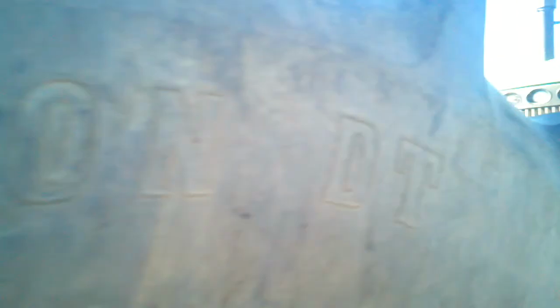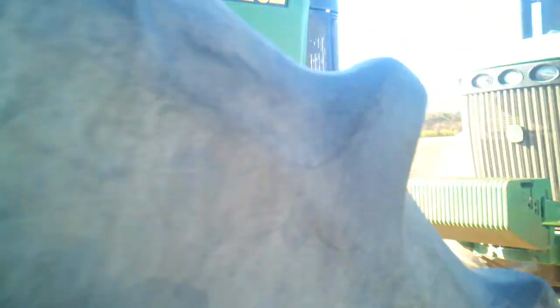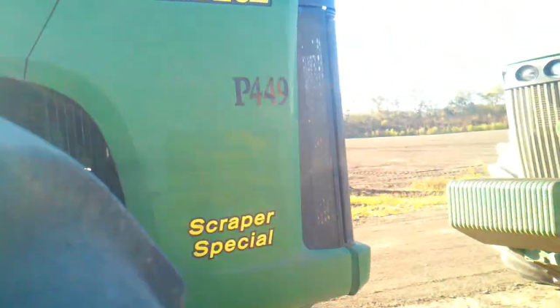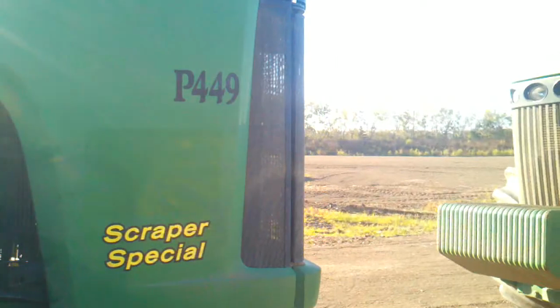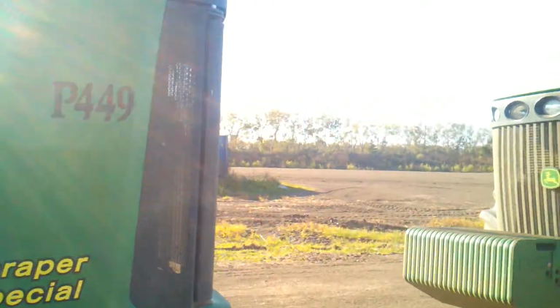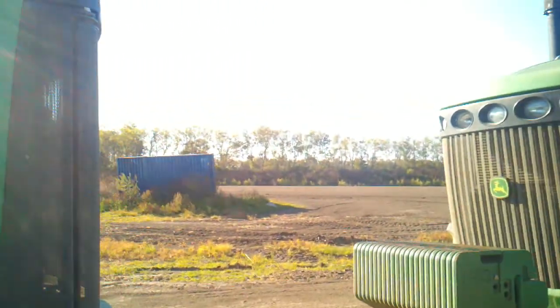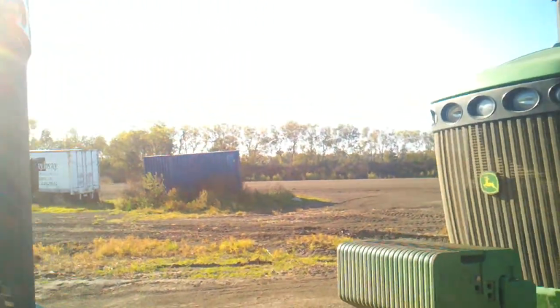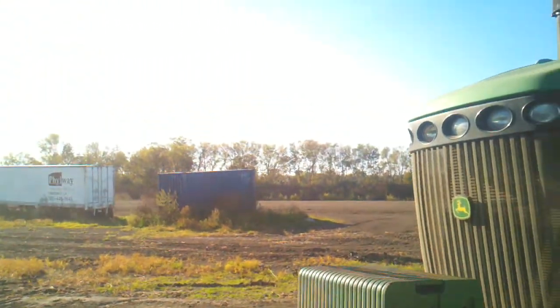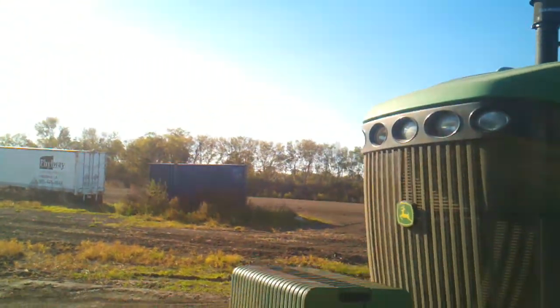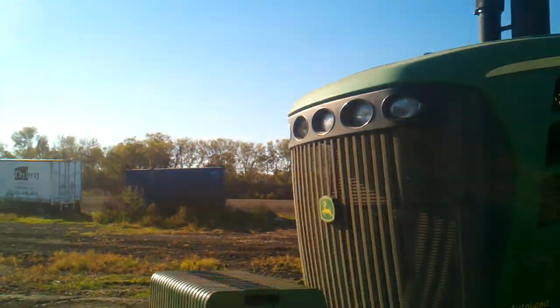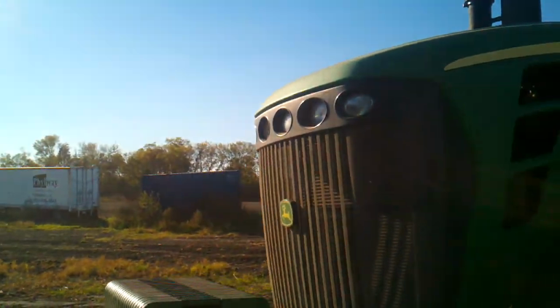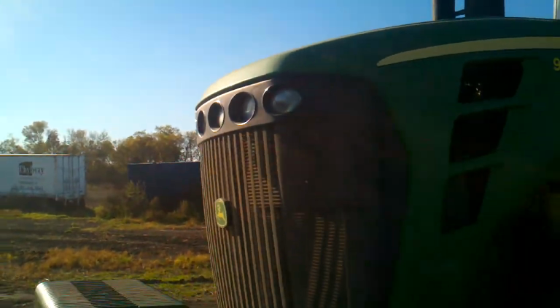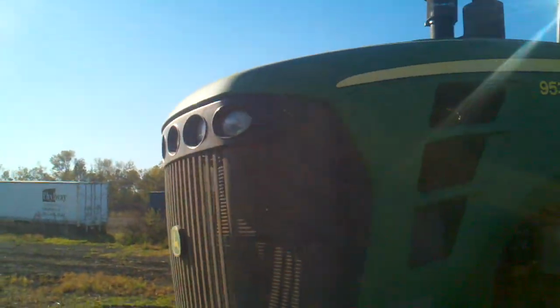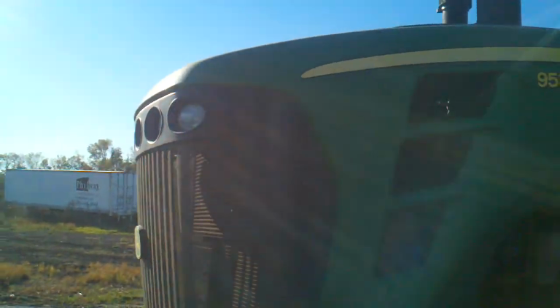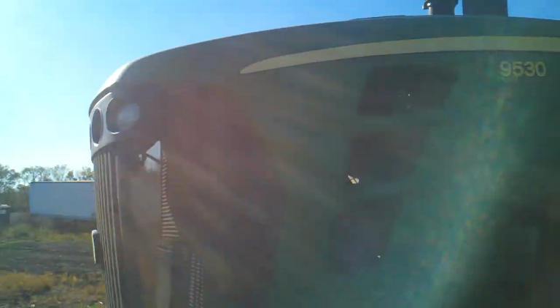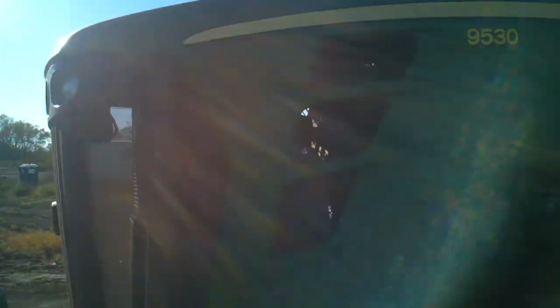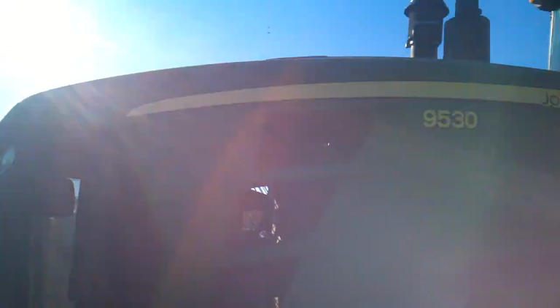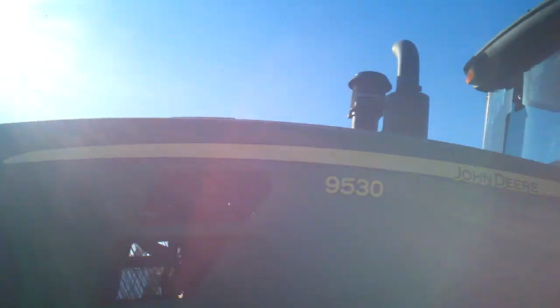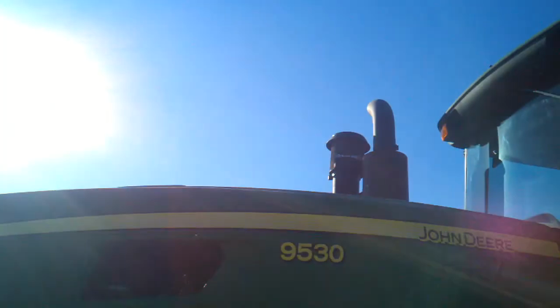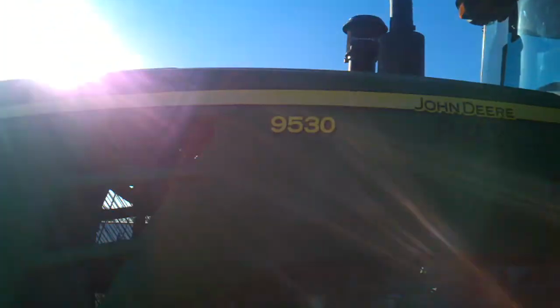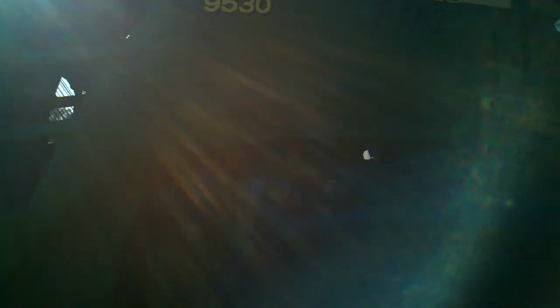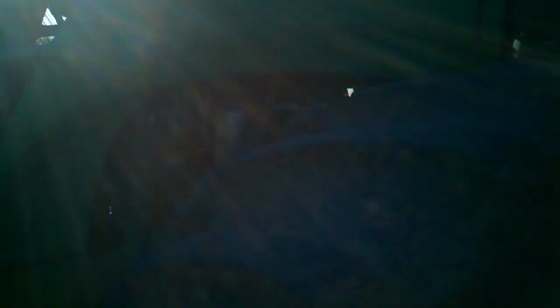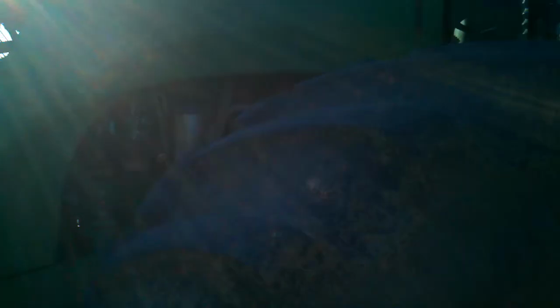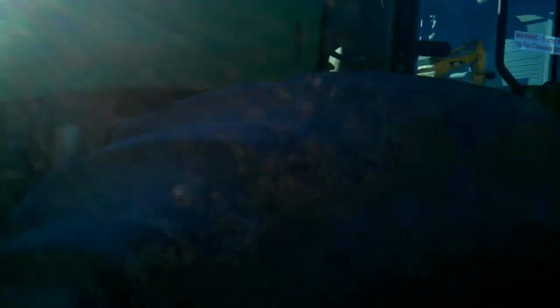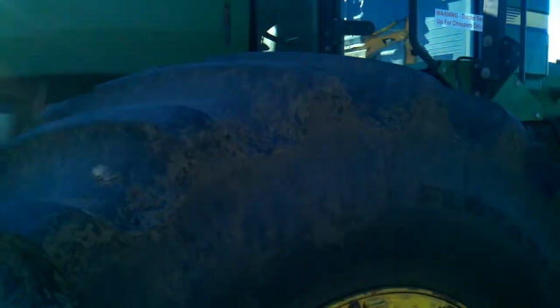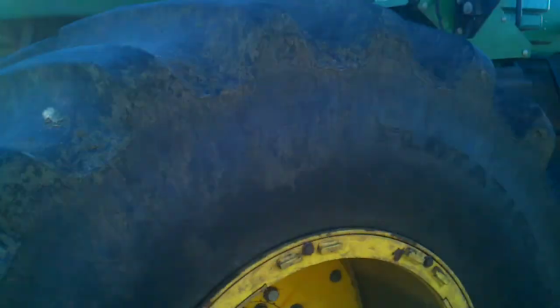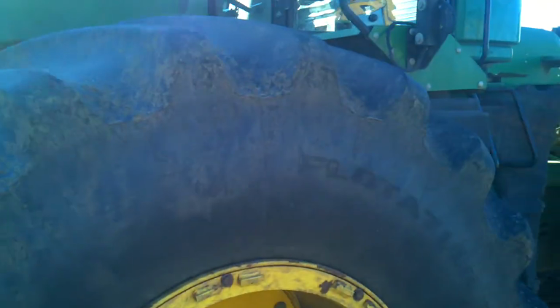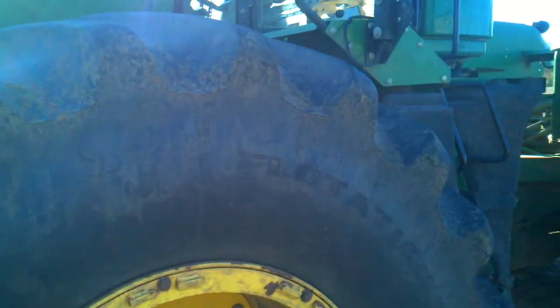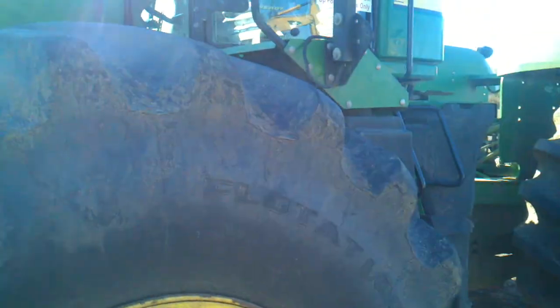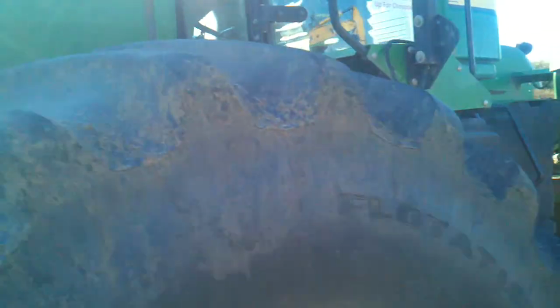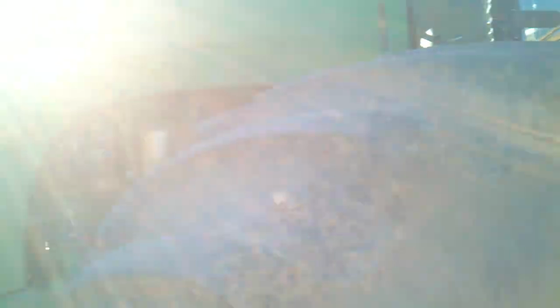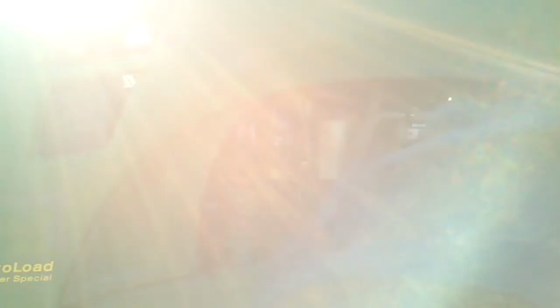This one here is a 9530. Oh, it's a big one. It's got some big old tires on it.